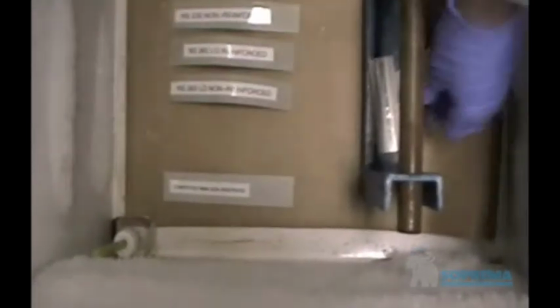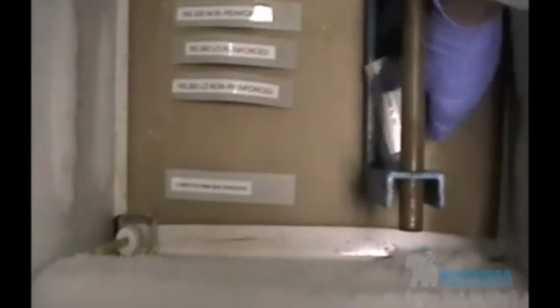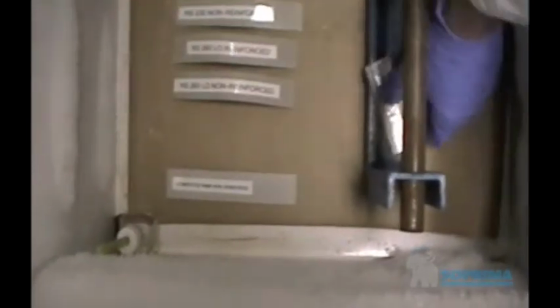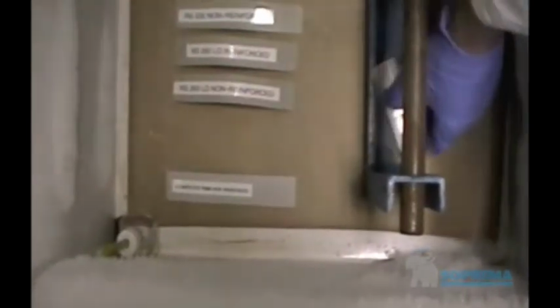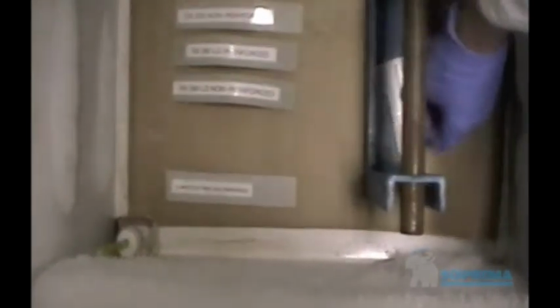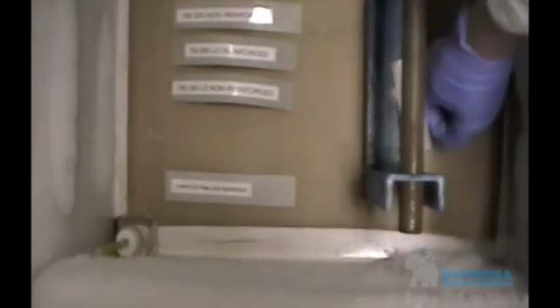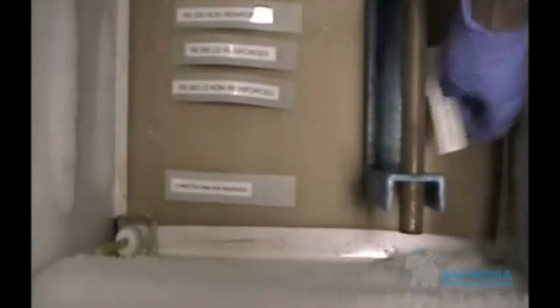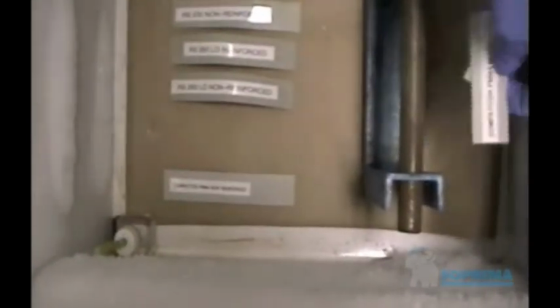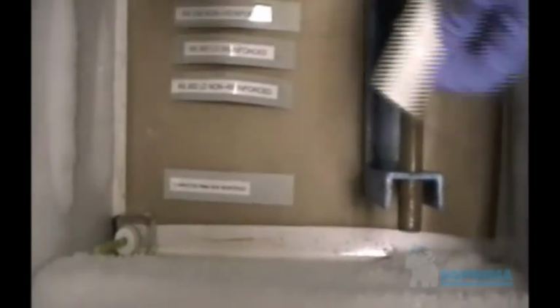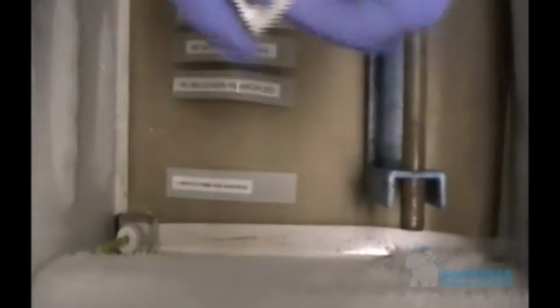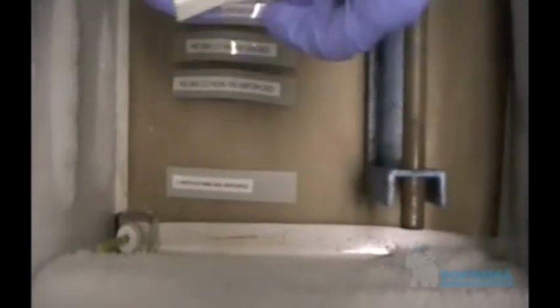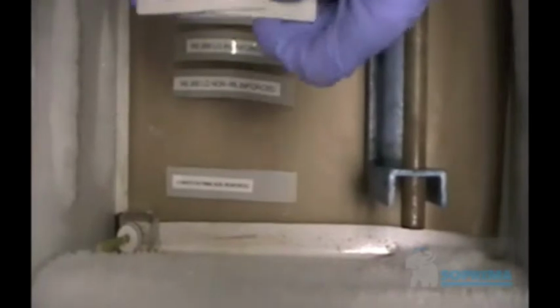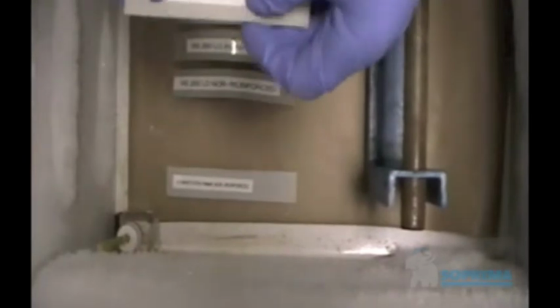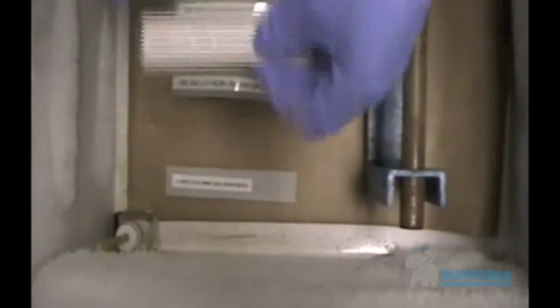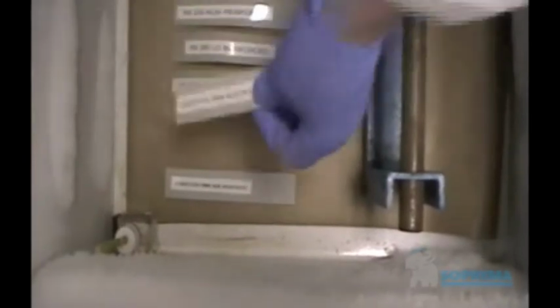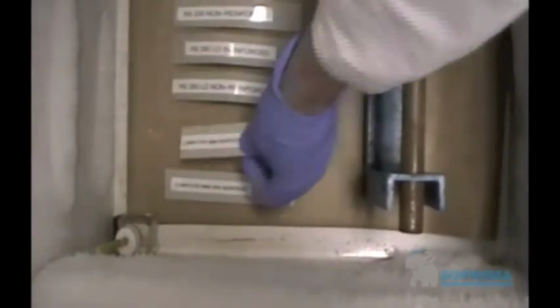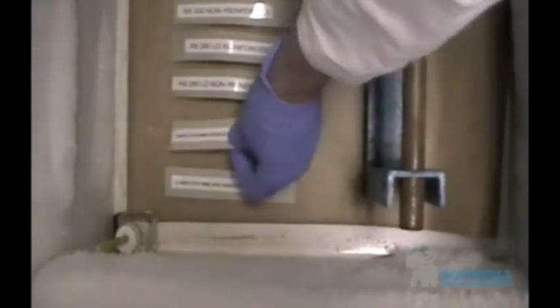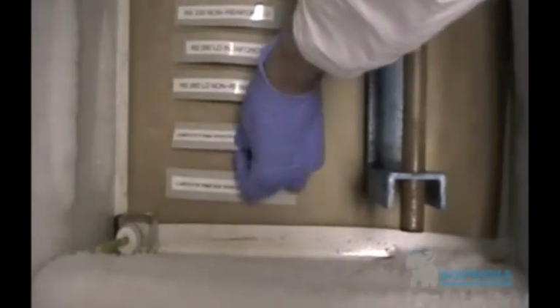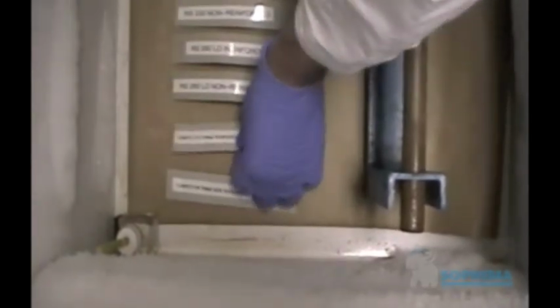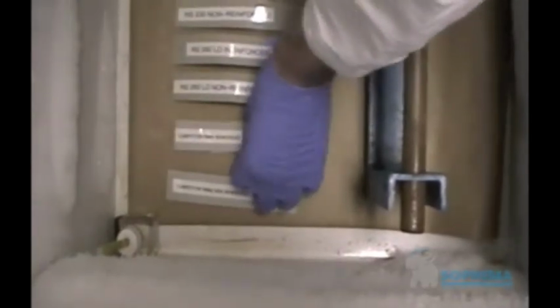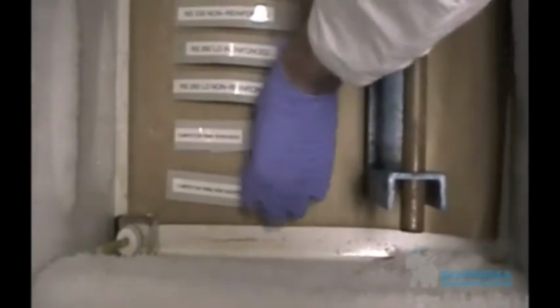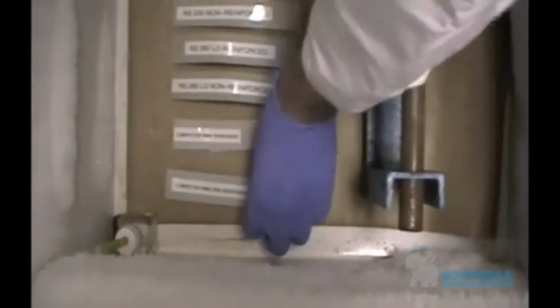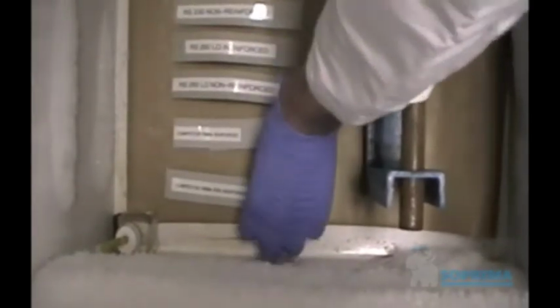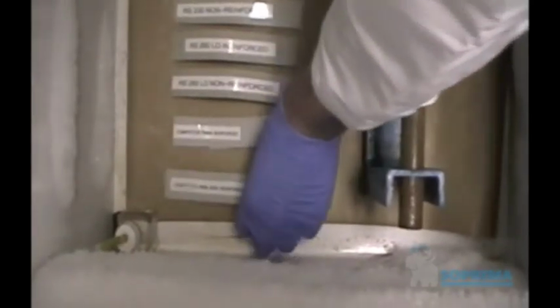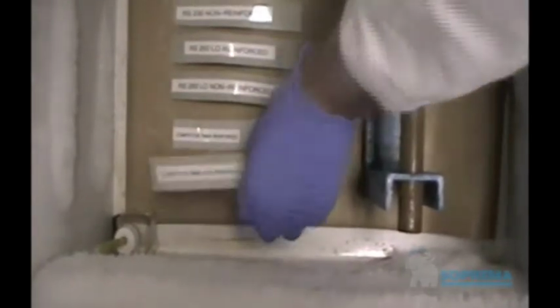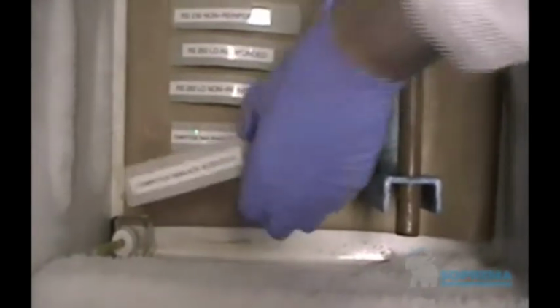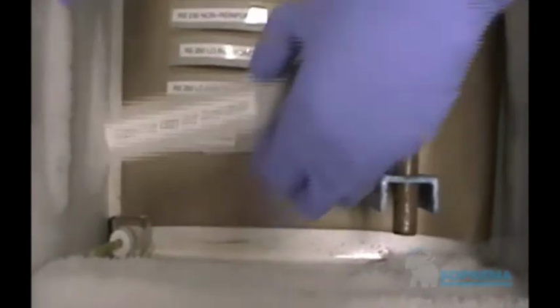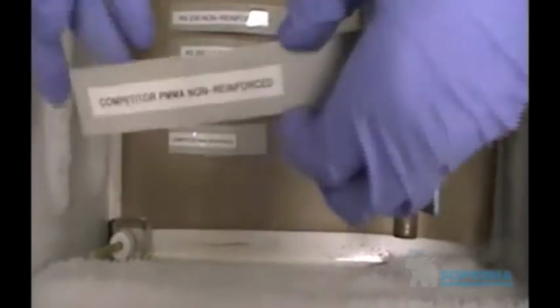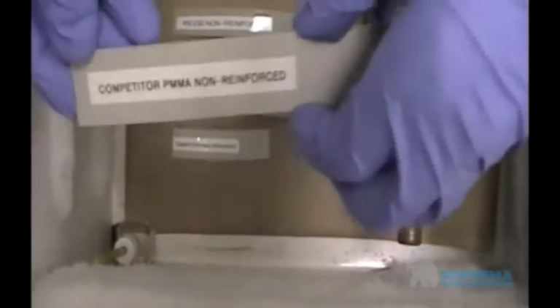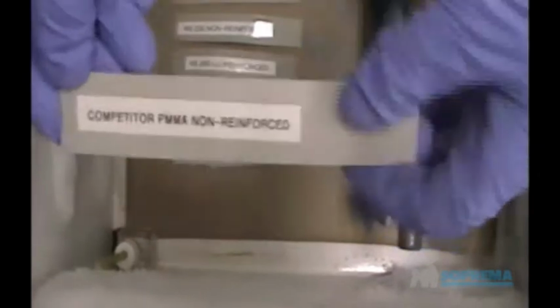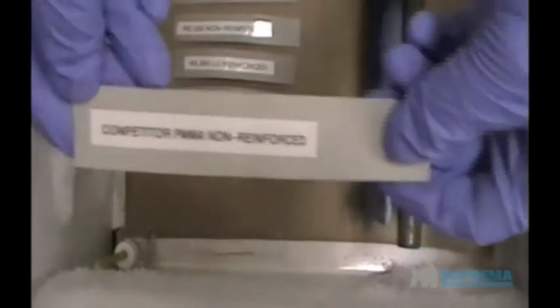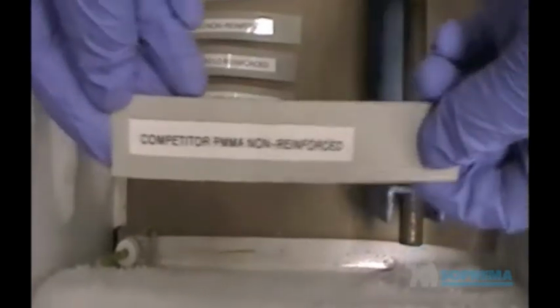As you can see, the ALSEN RS-230 and ALSEN RS-260 low-odor membranes demonstrate superior characteristics and performance compared to the competition.